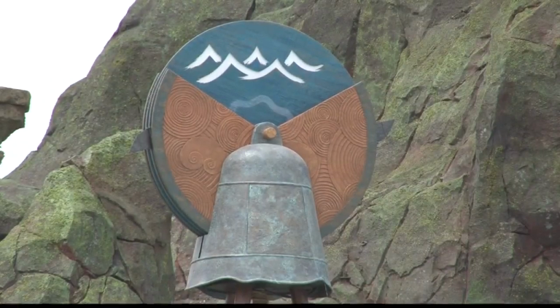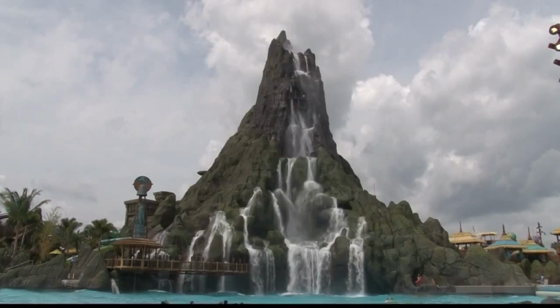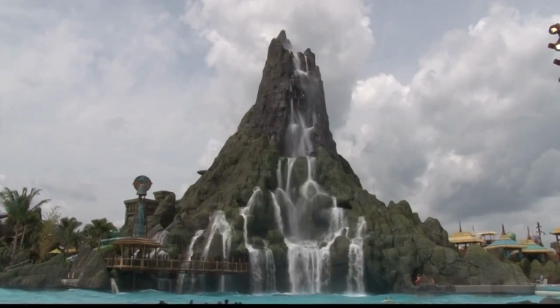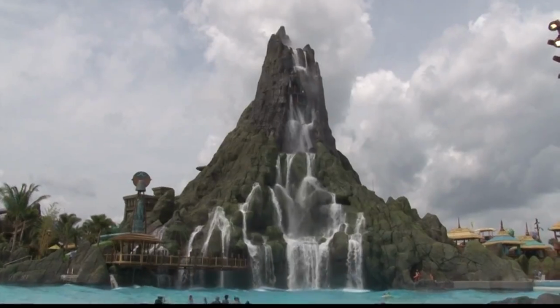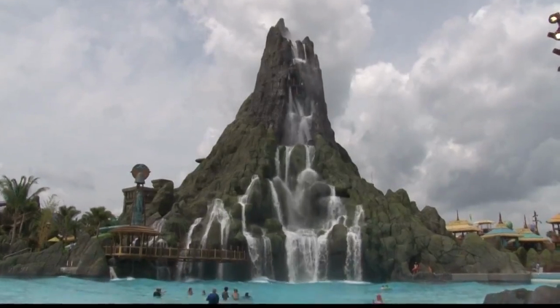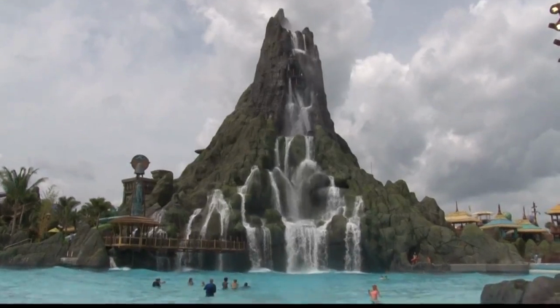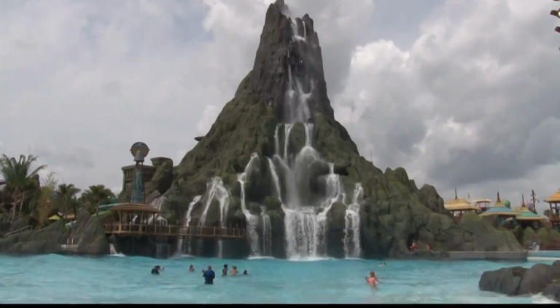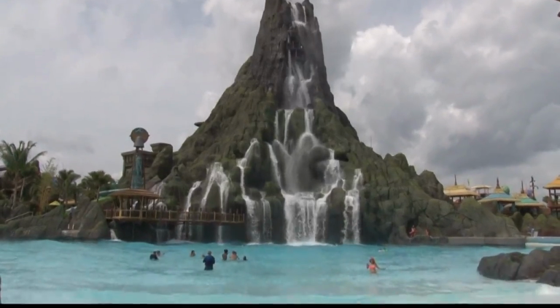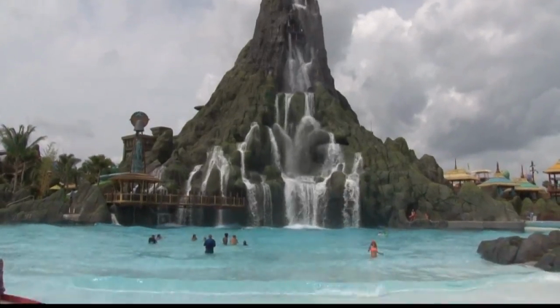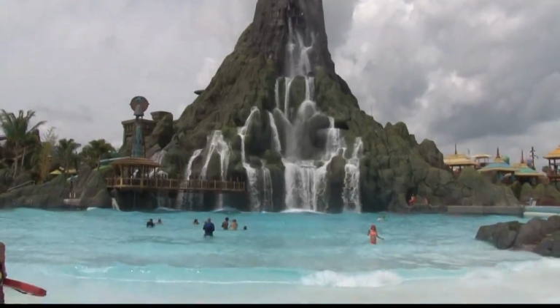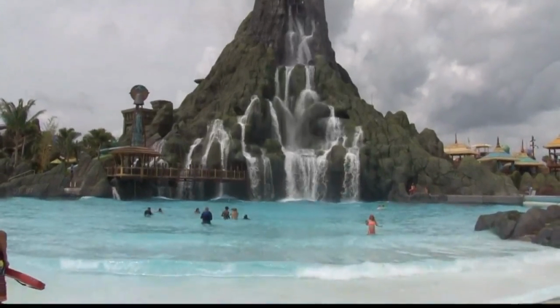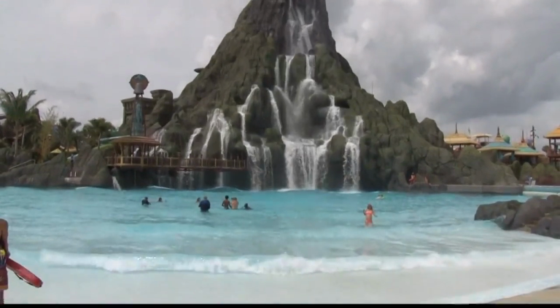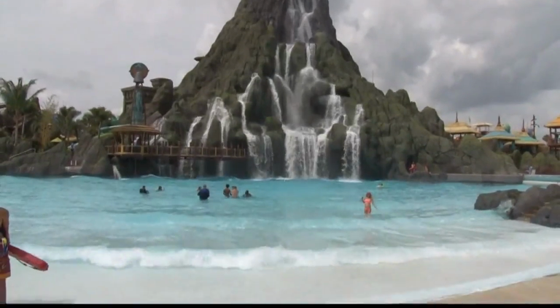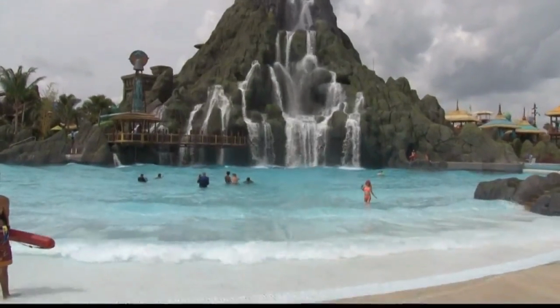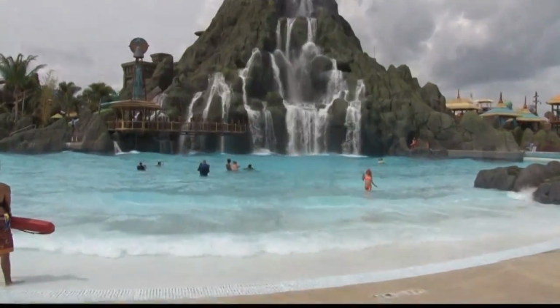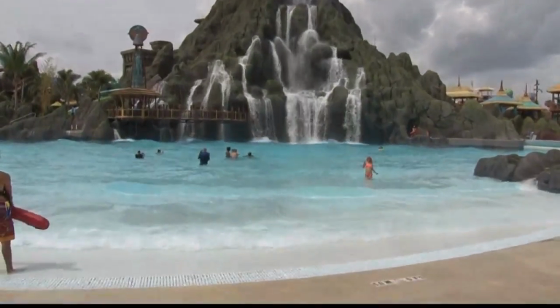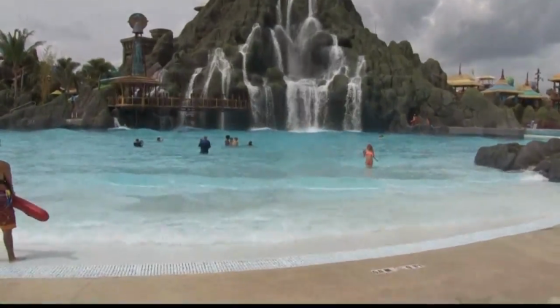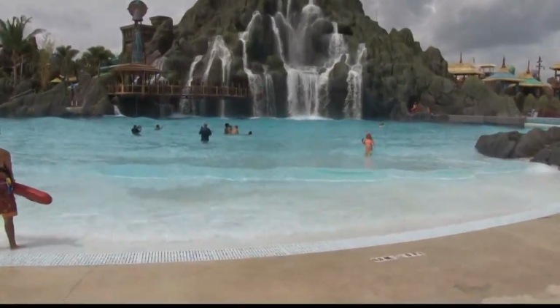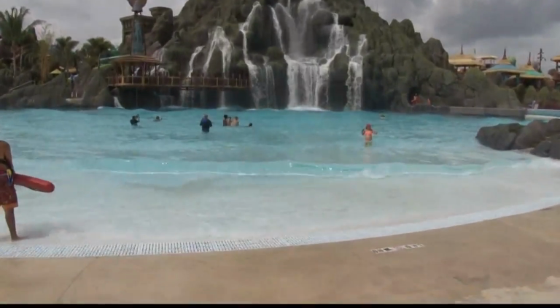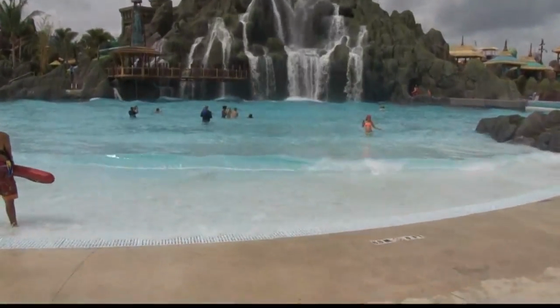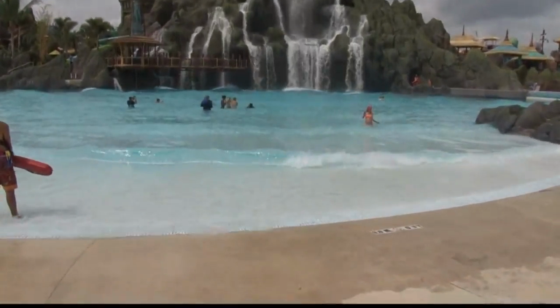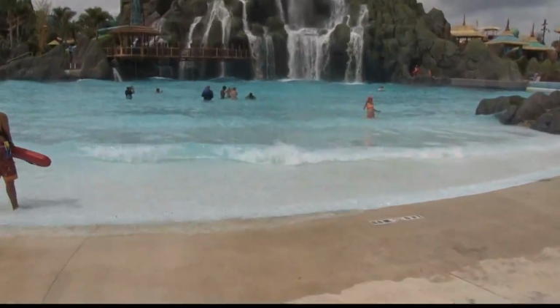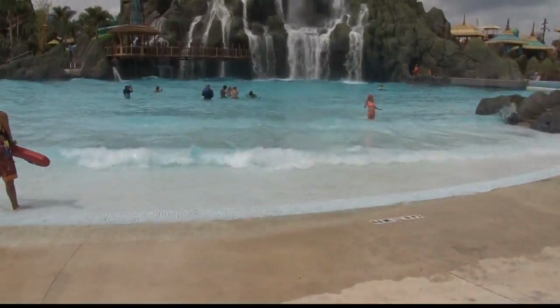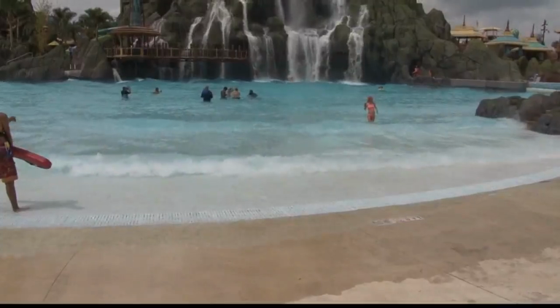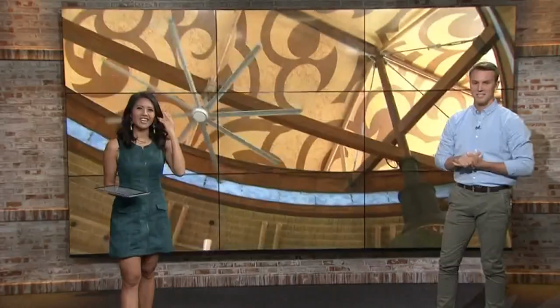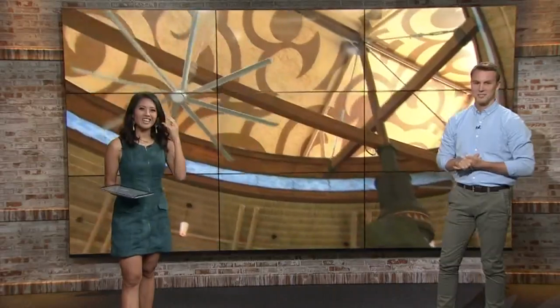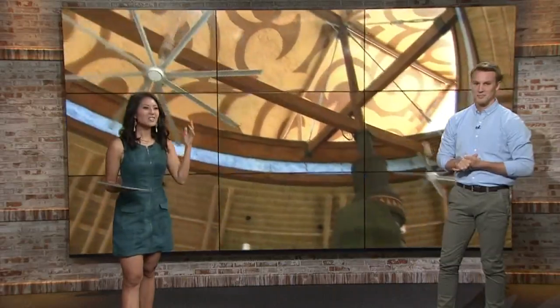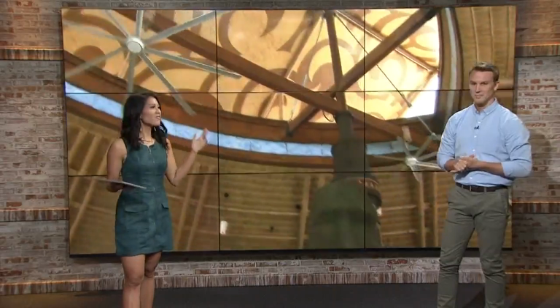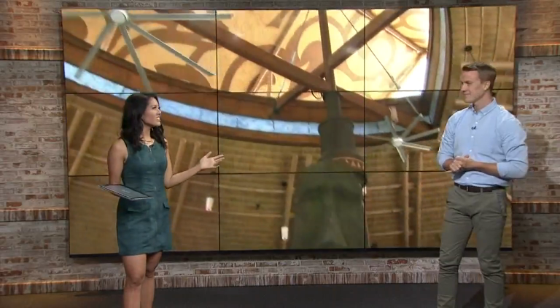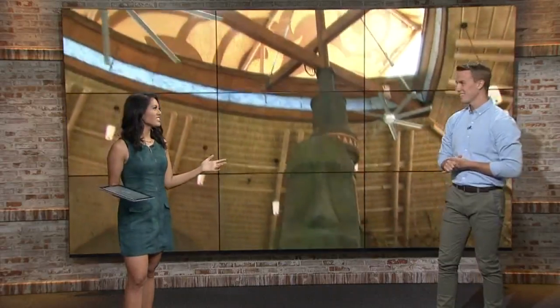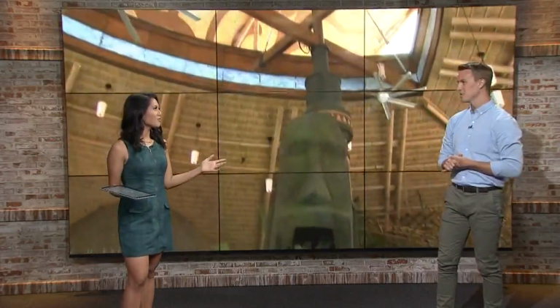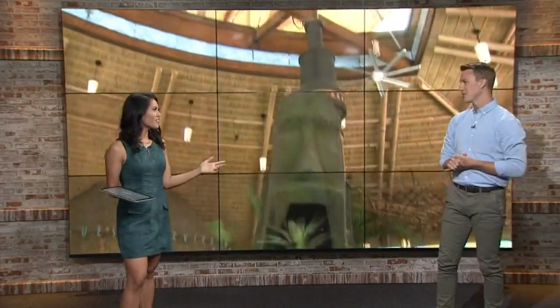There's a level of show and experience here that you don't get in traditional water parks. That looks amazing. It was awesome.